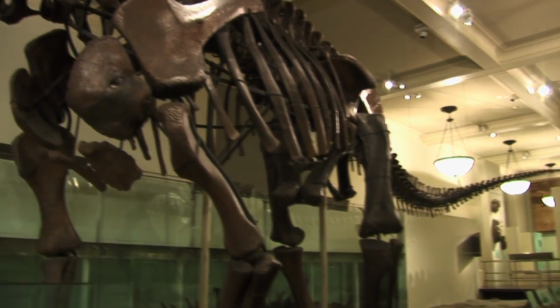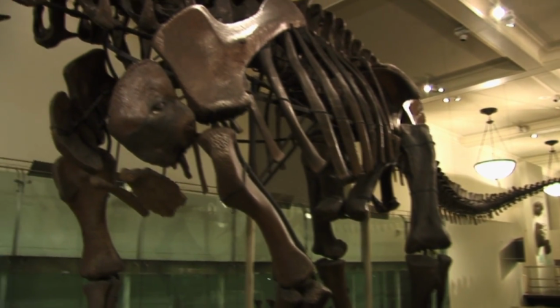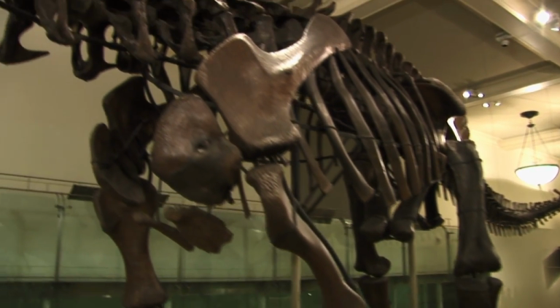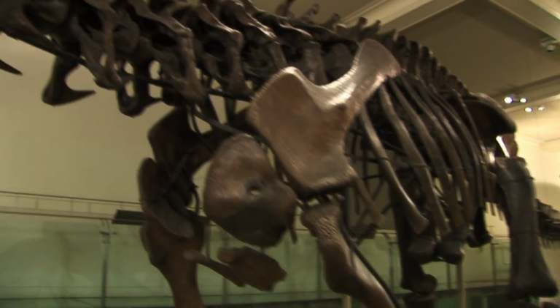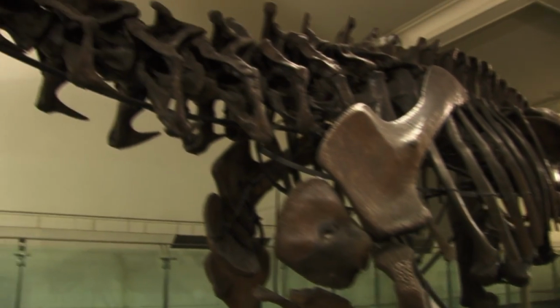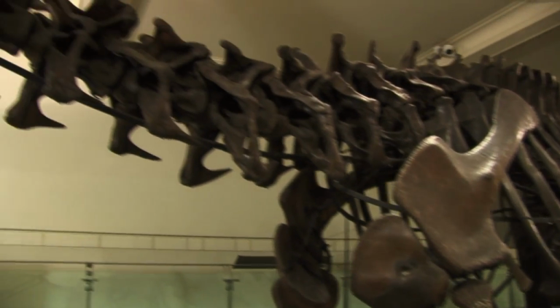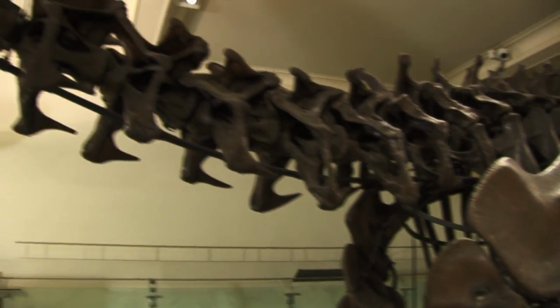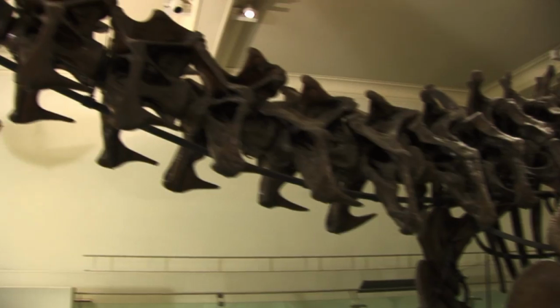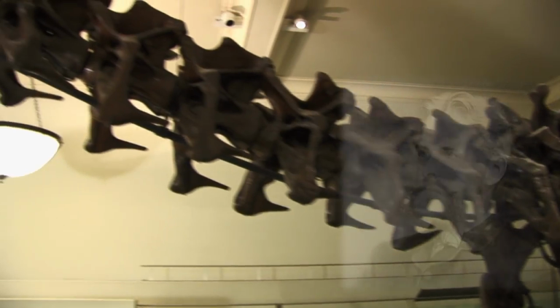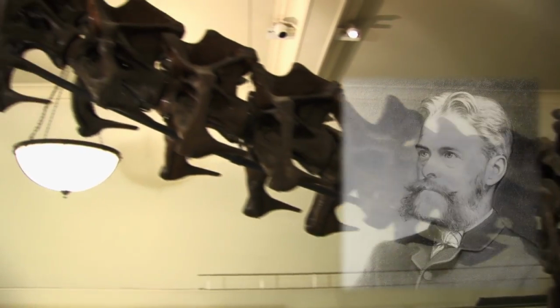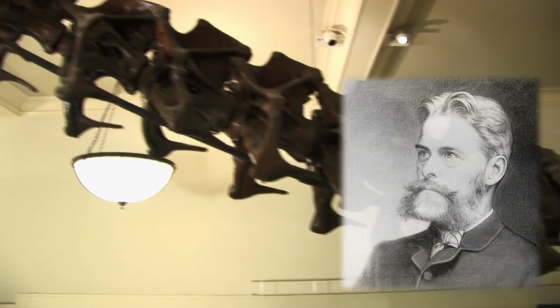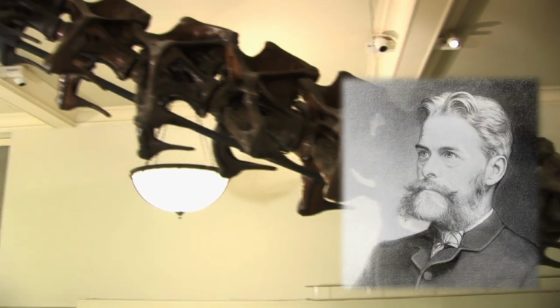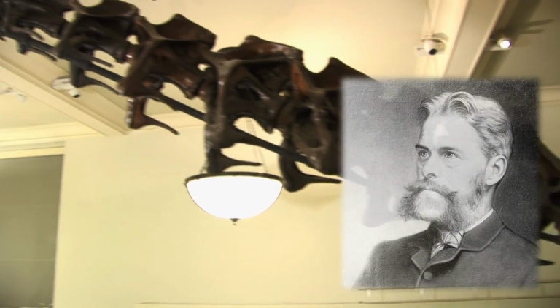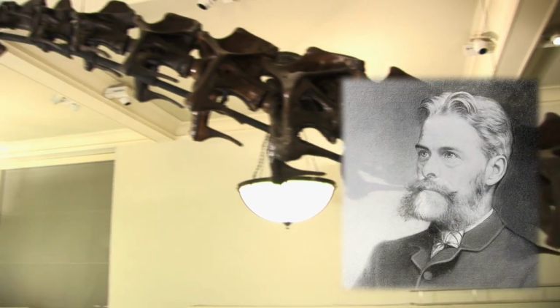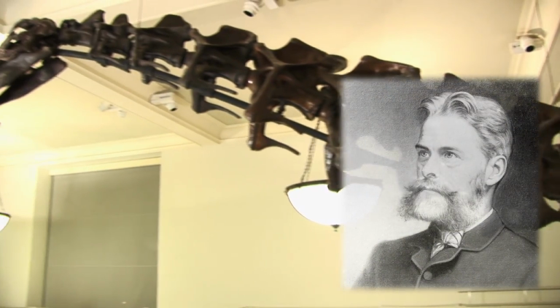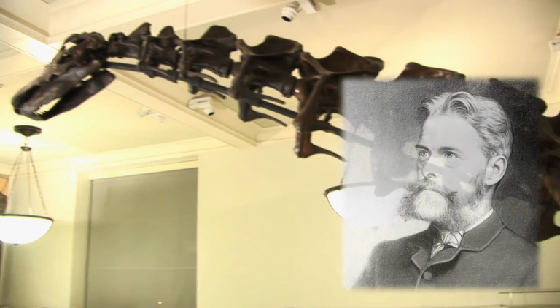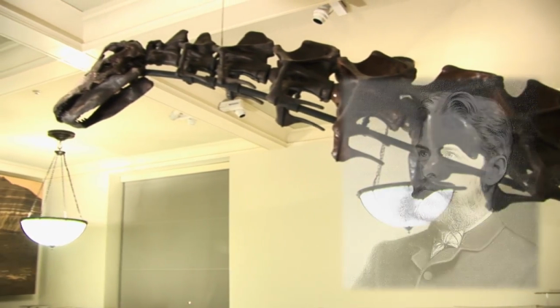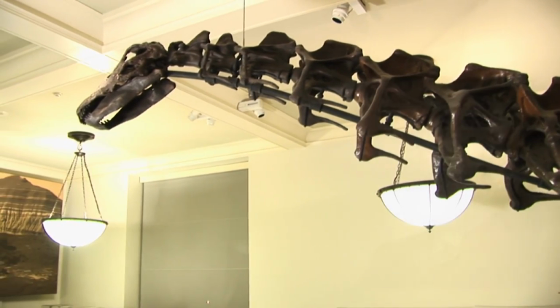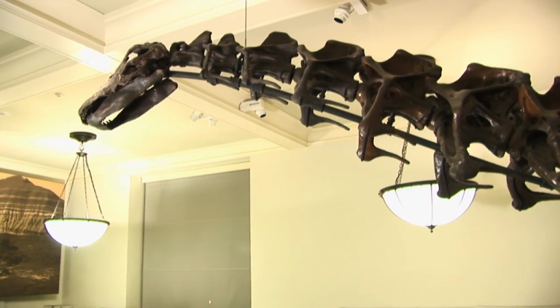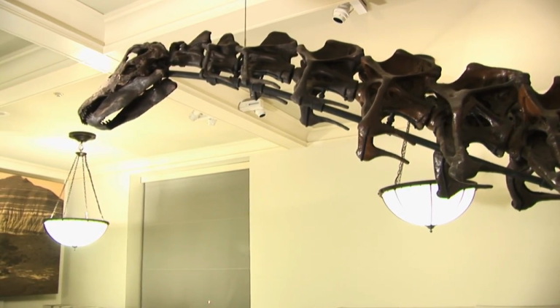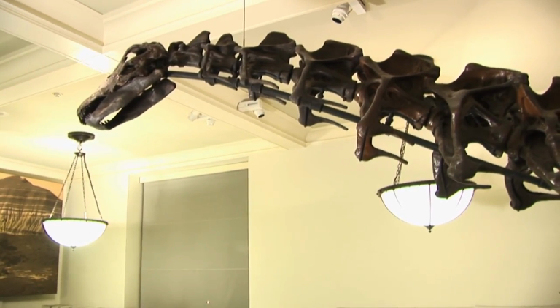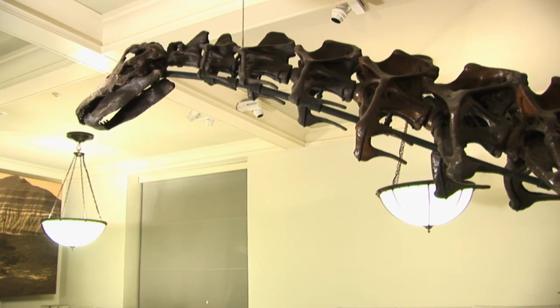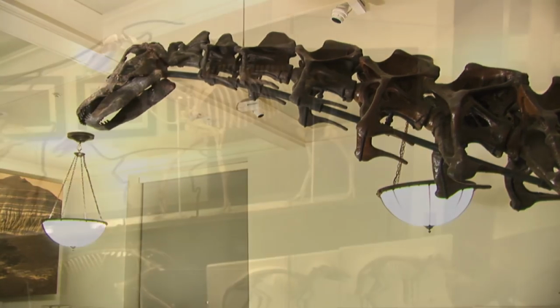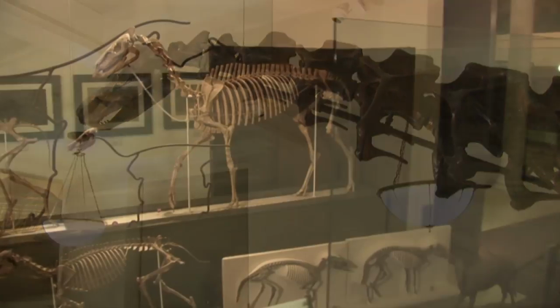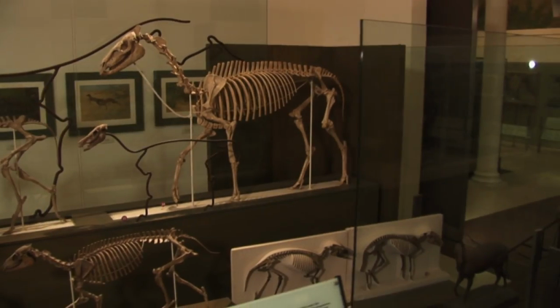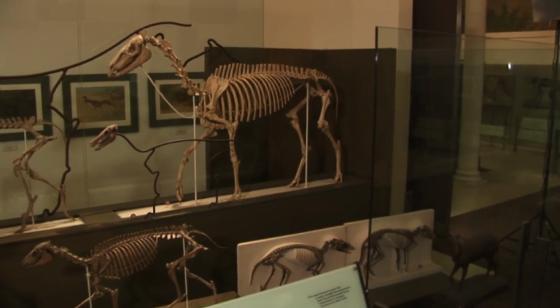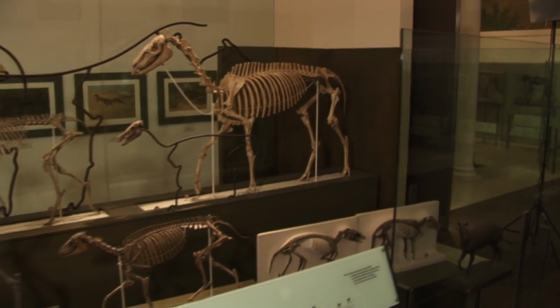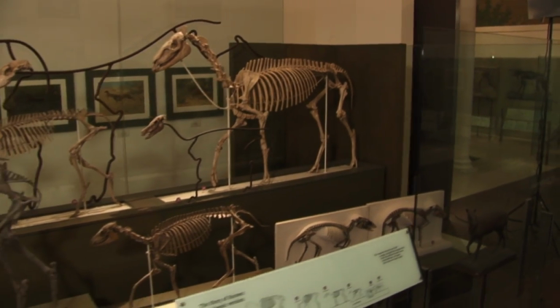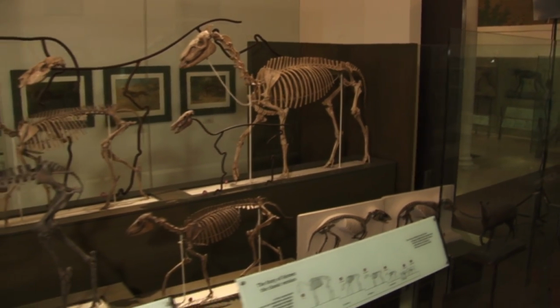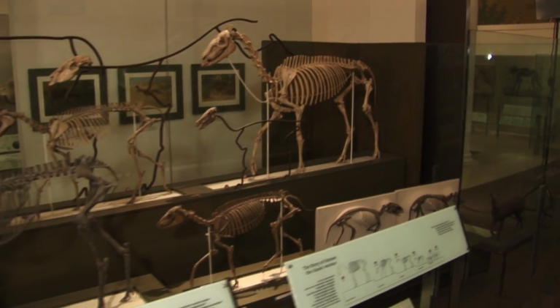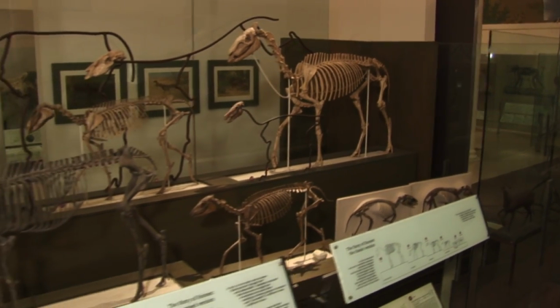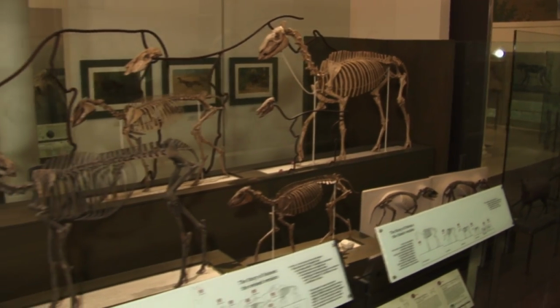This drive towards larger size is known as Cope's Rule. His collection is here at the American Museum, and he had observed that dinosaurs and also horses start out small in evolutionary lineages and they get larger and larger.